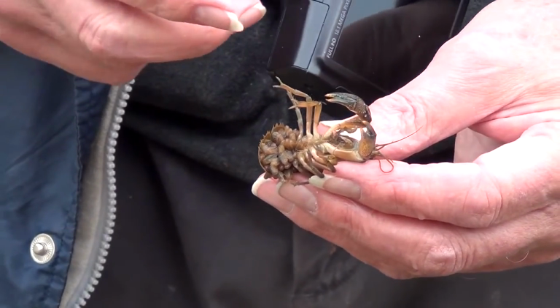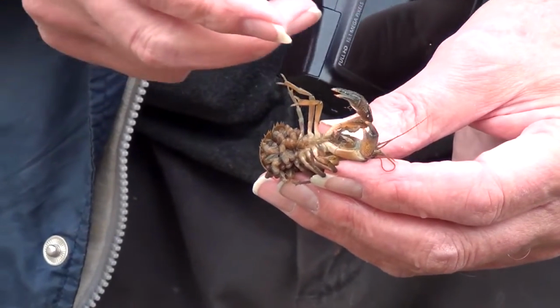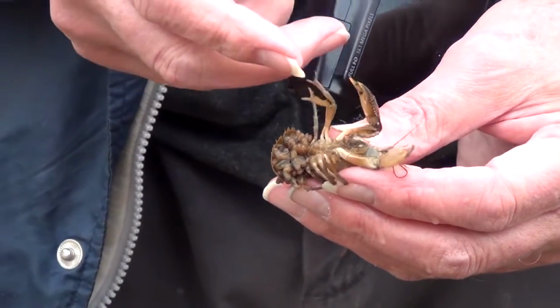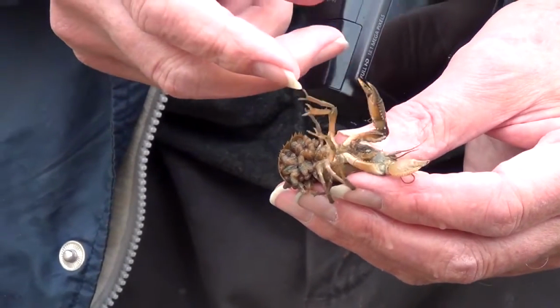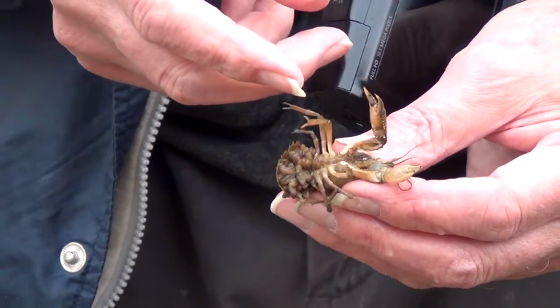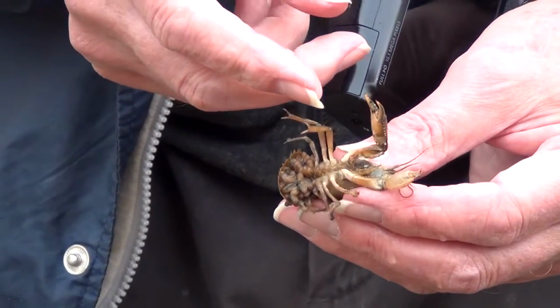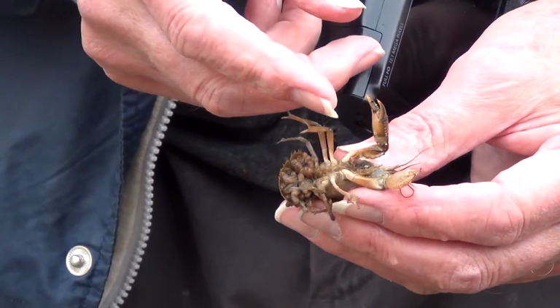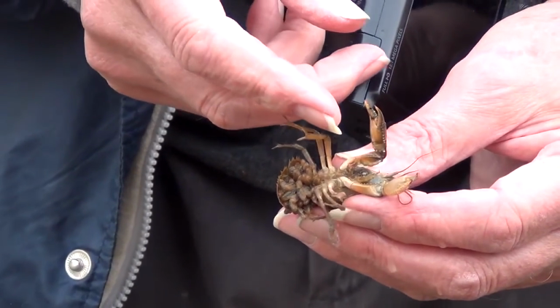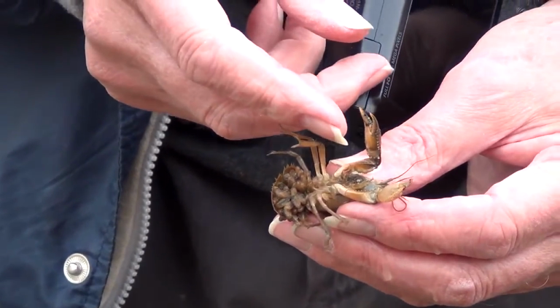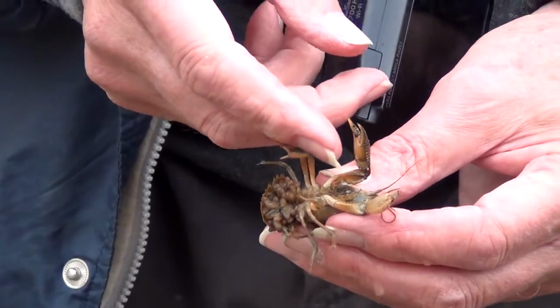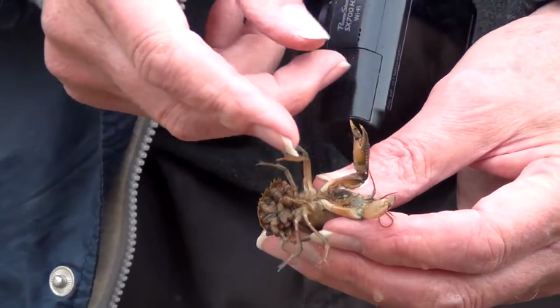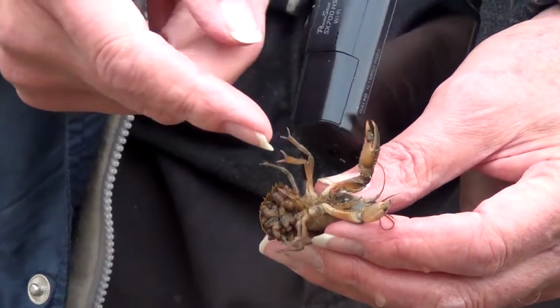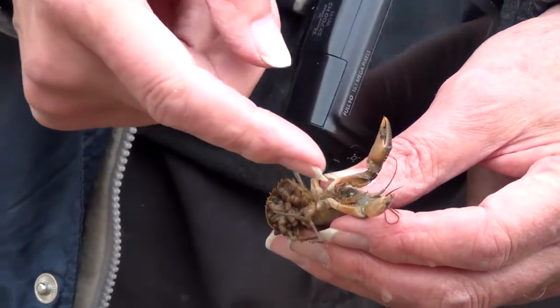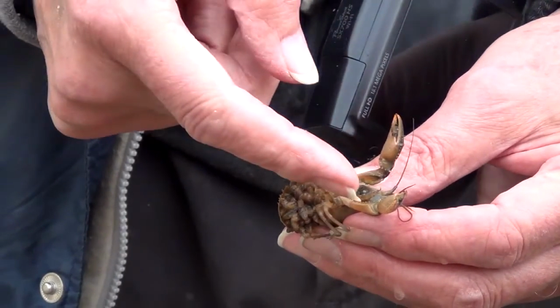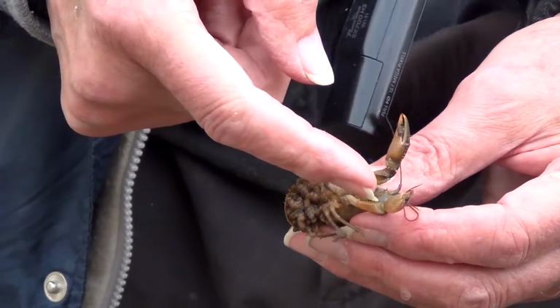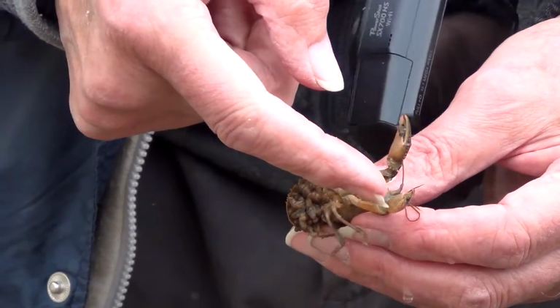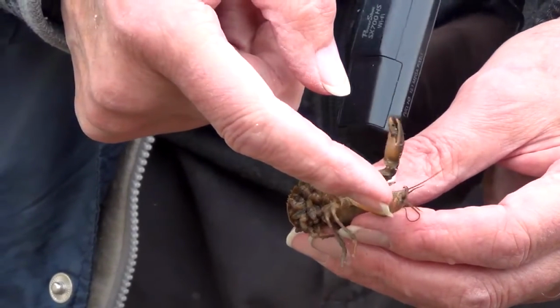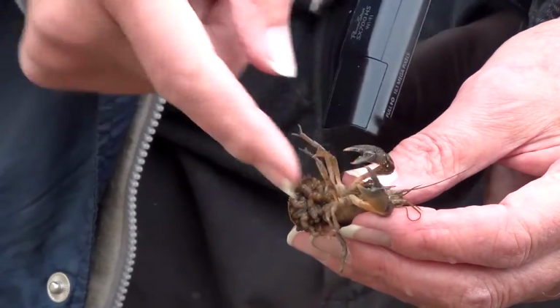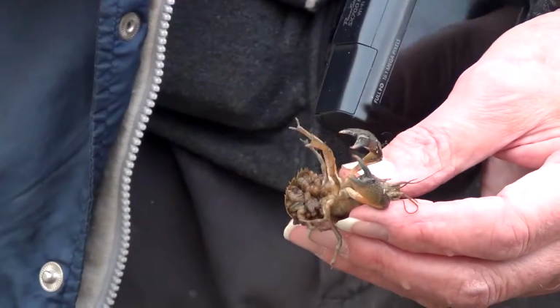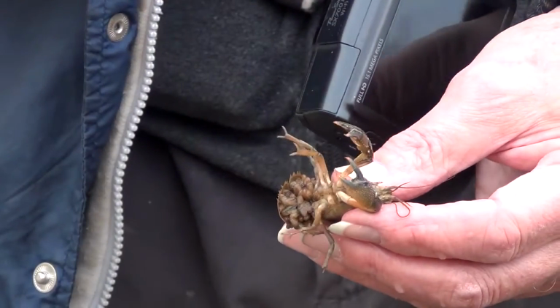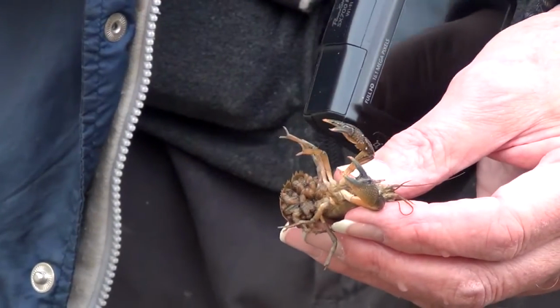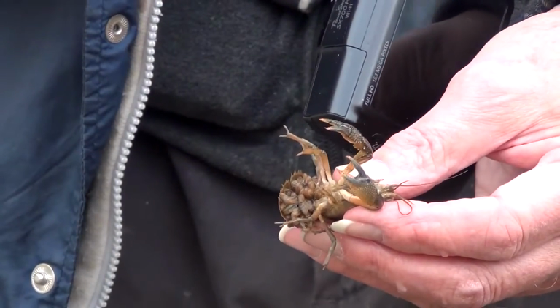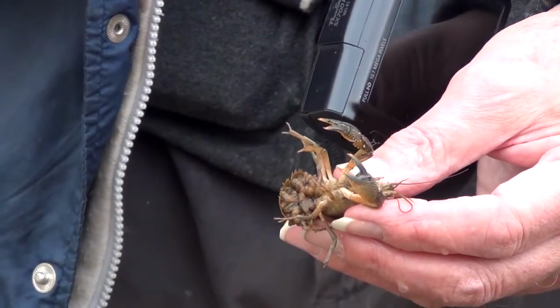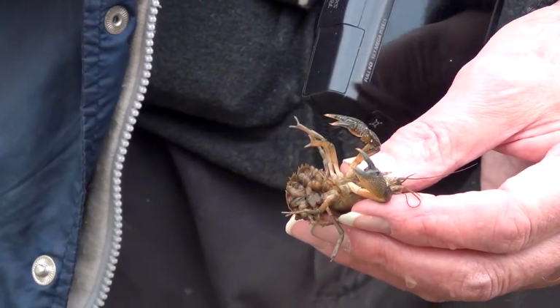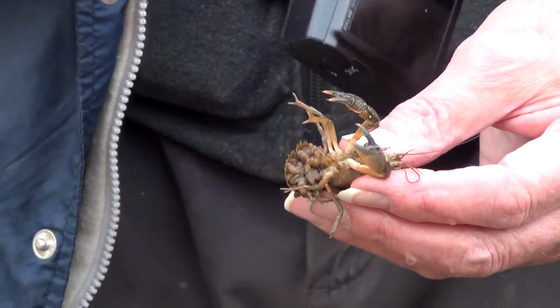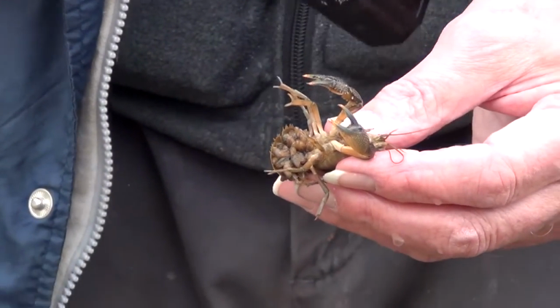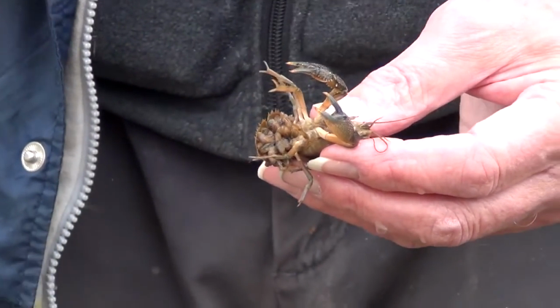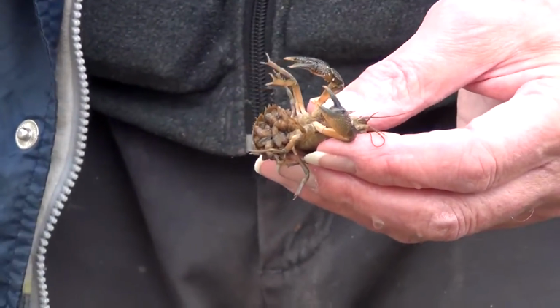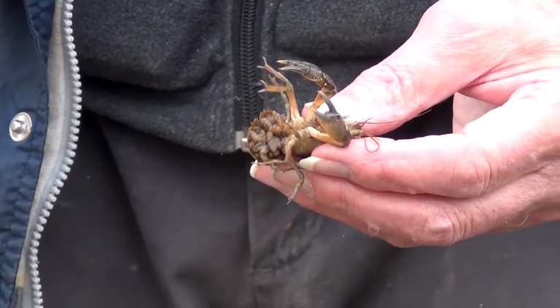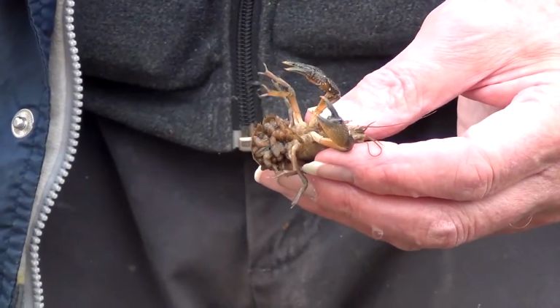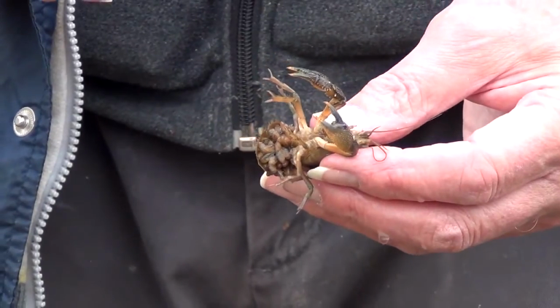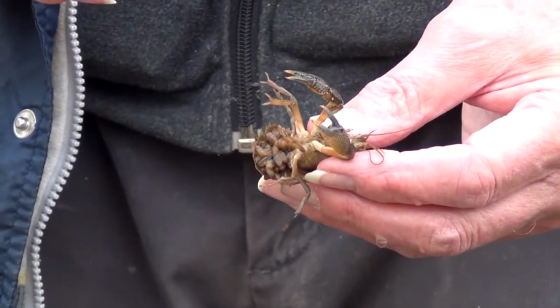The eggs will hatch into baby crayfish and still hang on to her tail — she's the protector. And the protector has beautiful front legs called pincers. And they do pince, by the way.